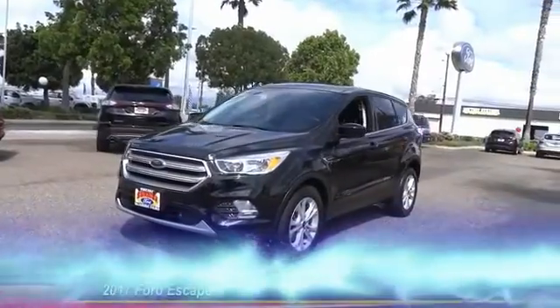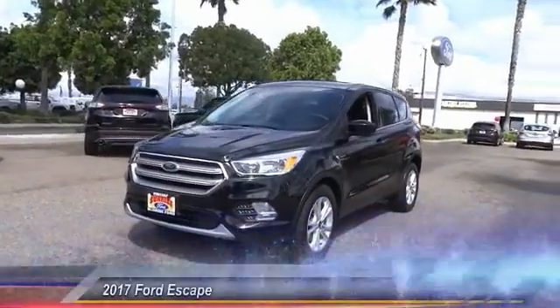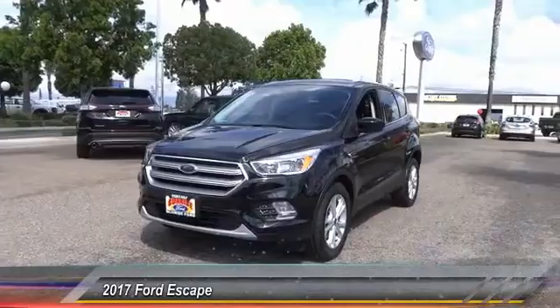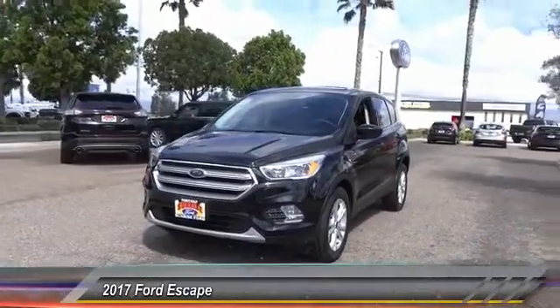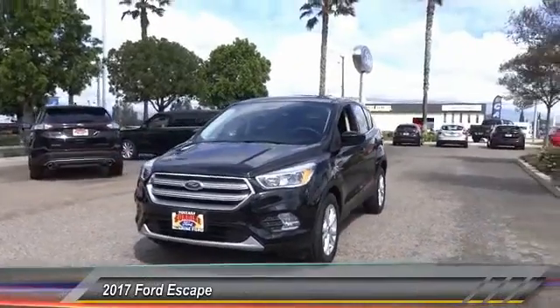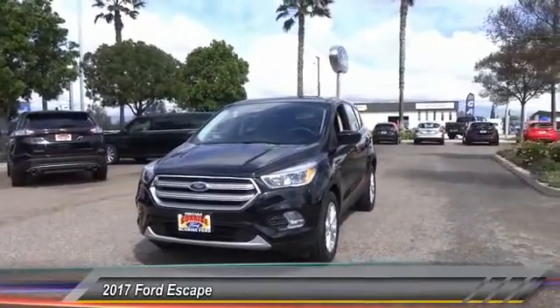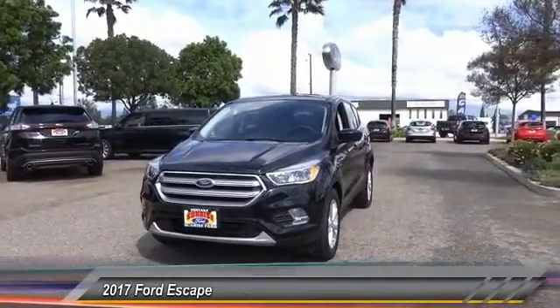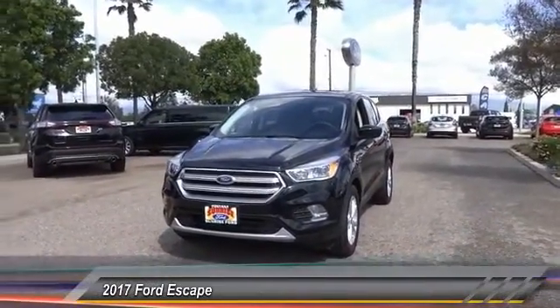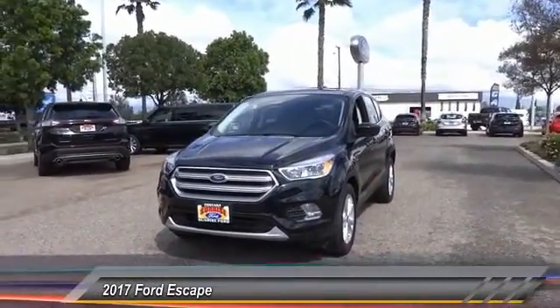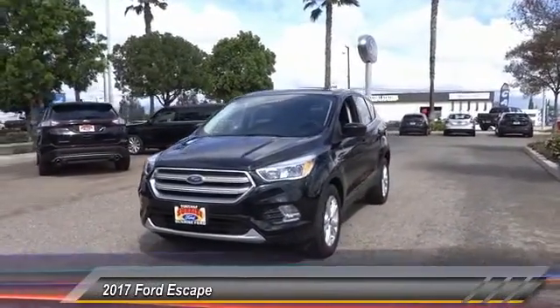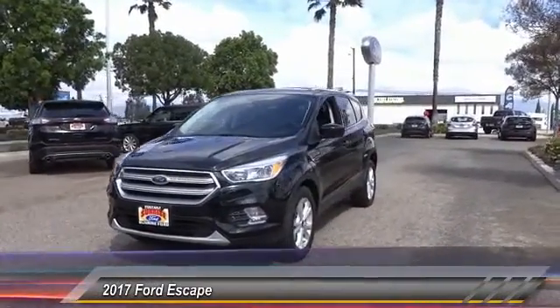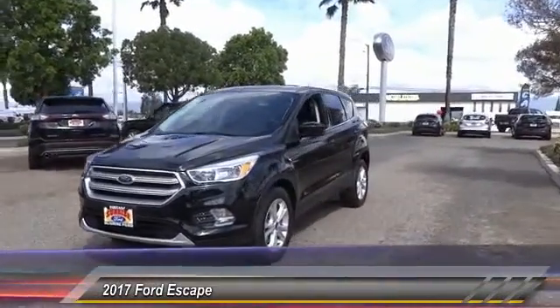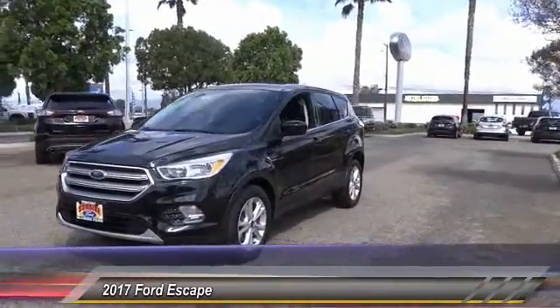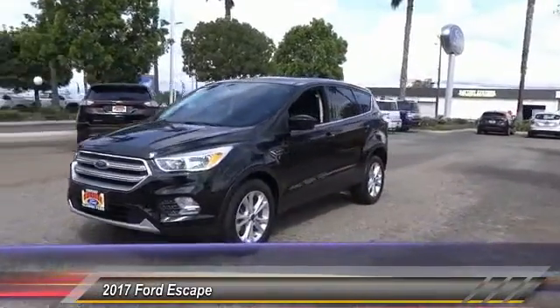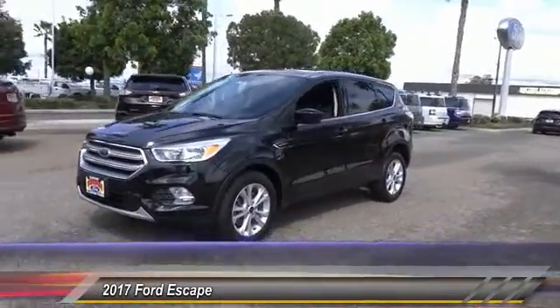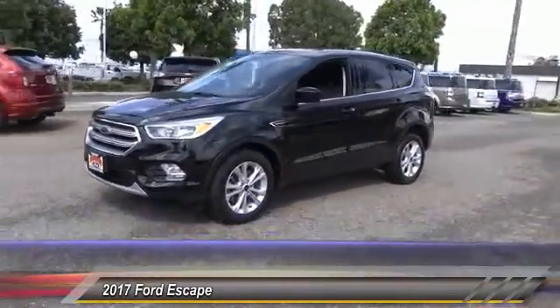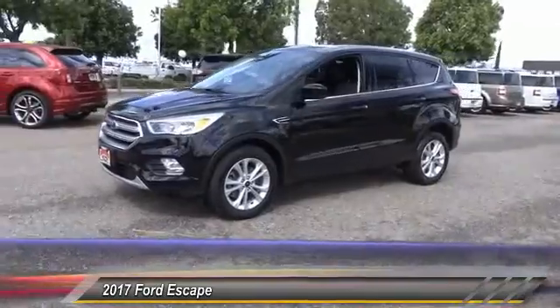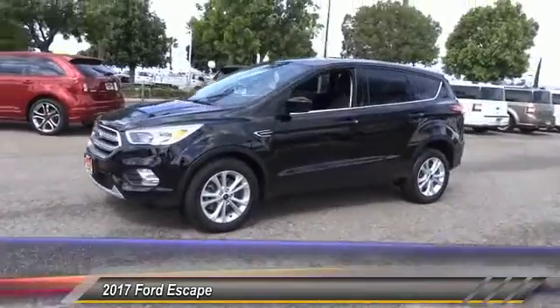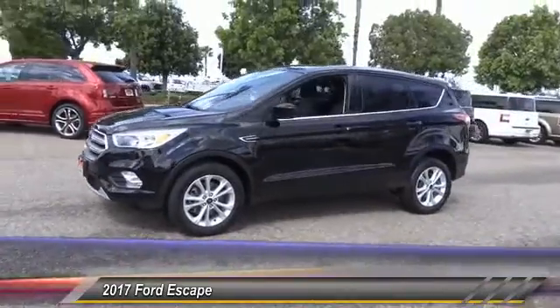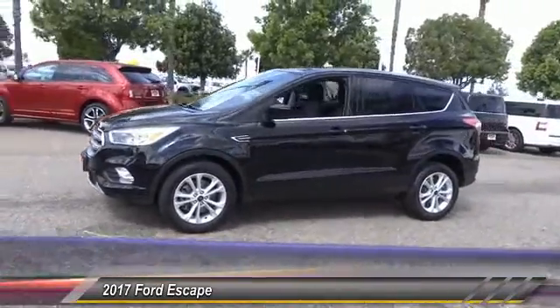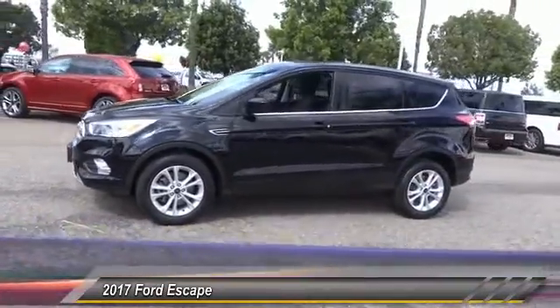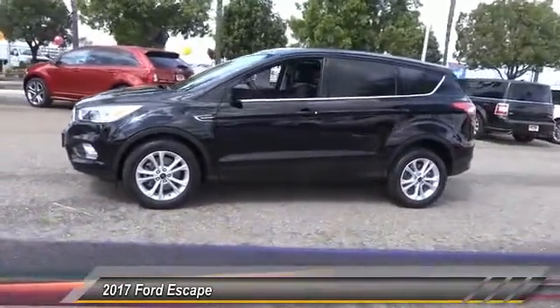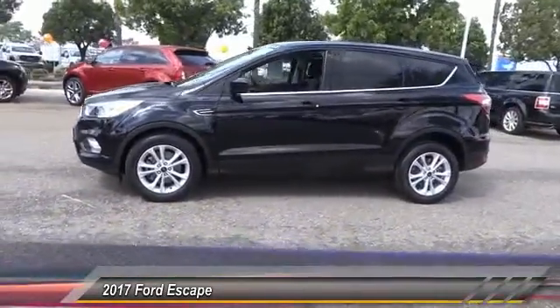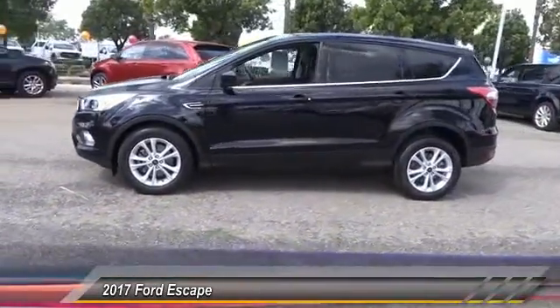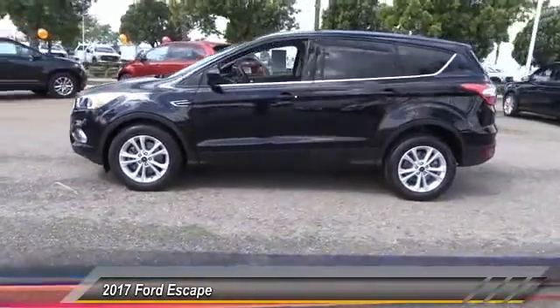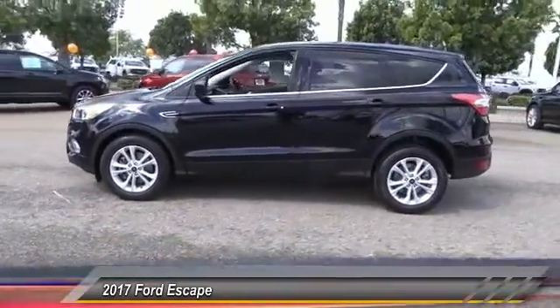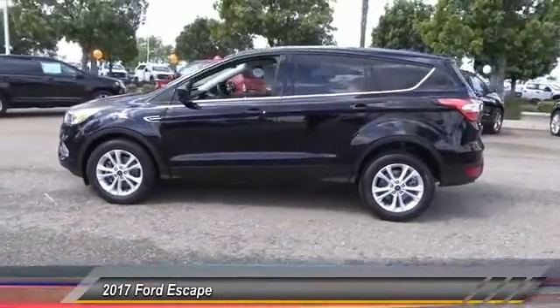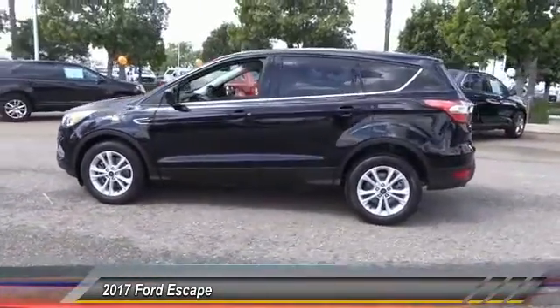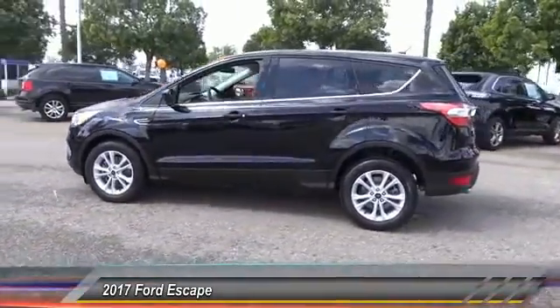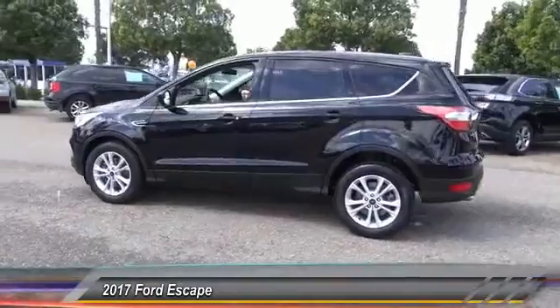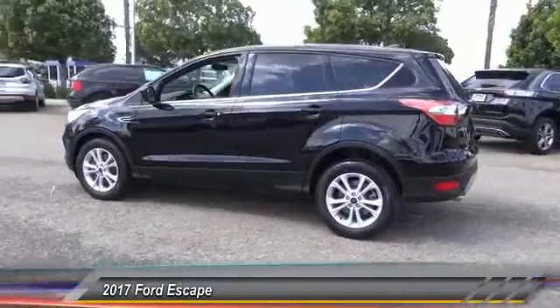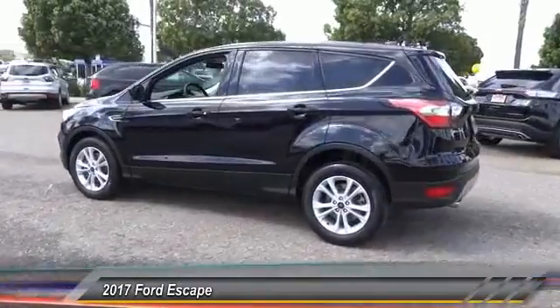2017 Escape, gas engines flex, tow, sip and go with Ford Escape, and is priced below $25,000. This vehicle has less than 35,000 miles.